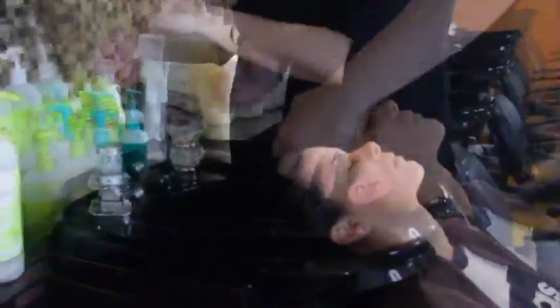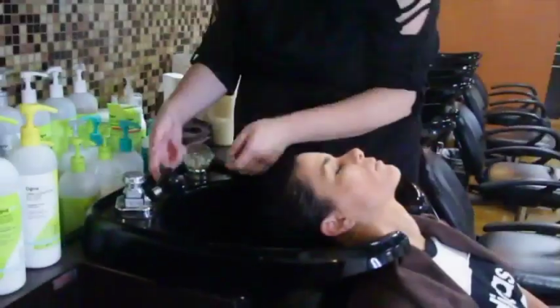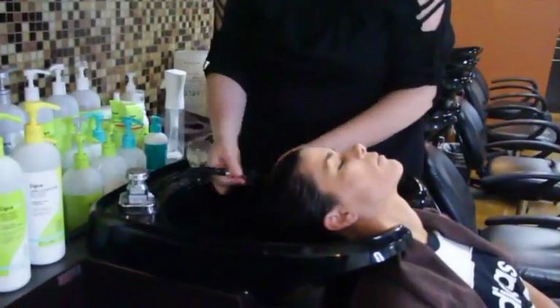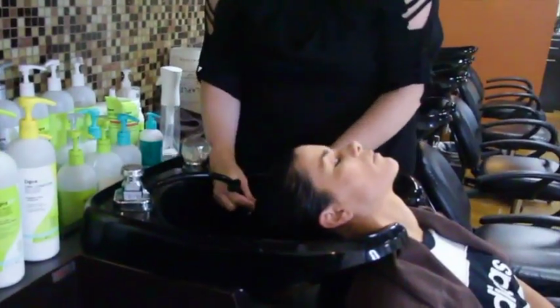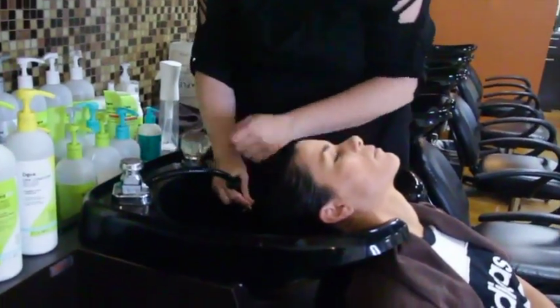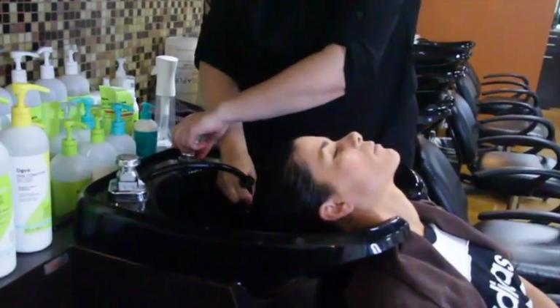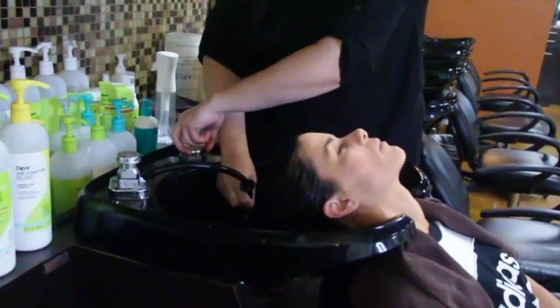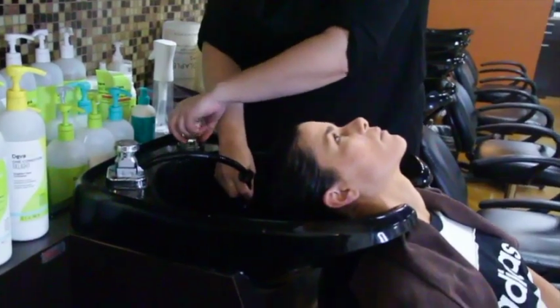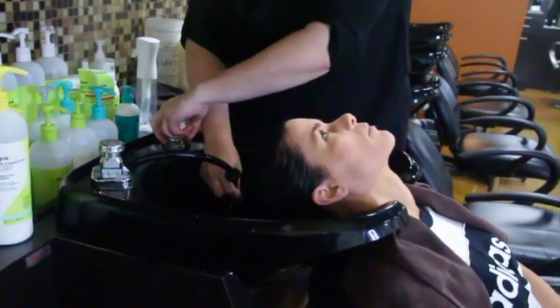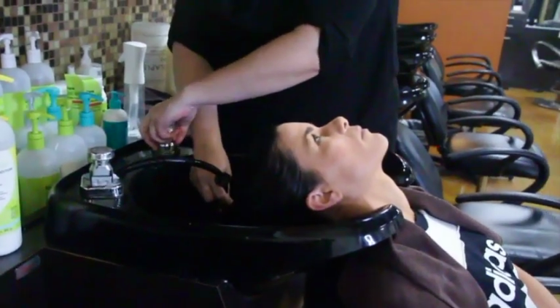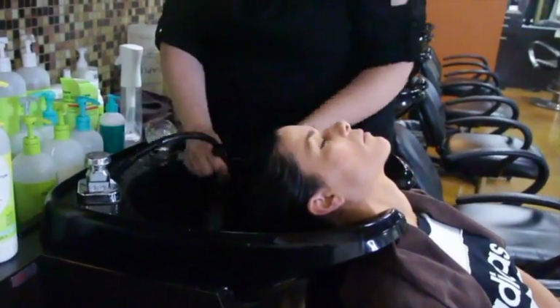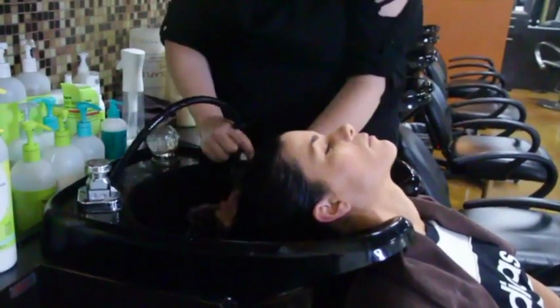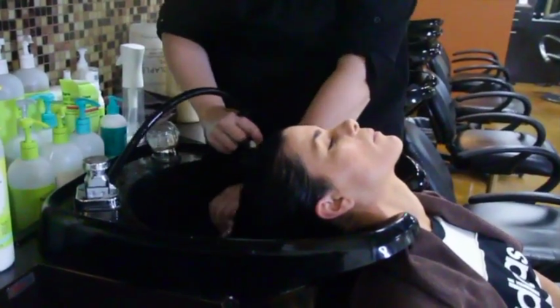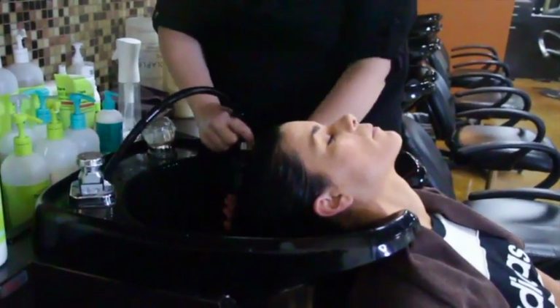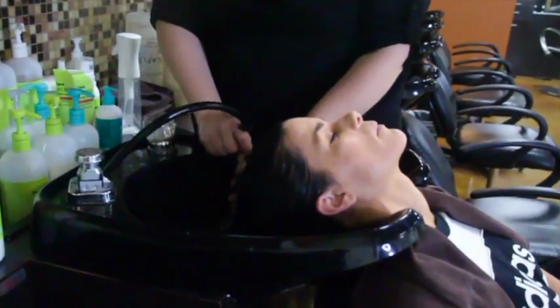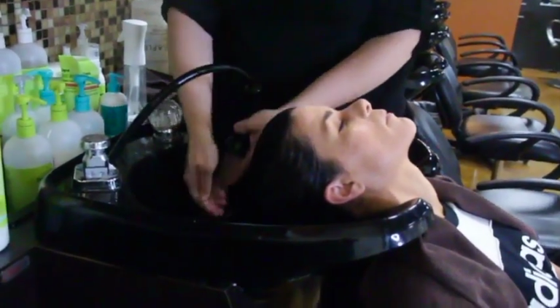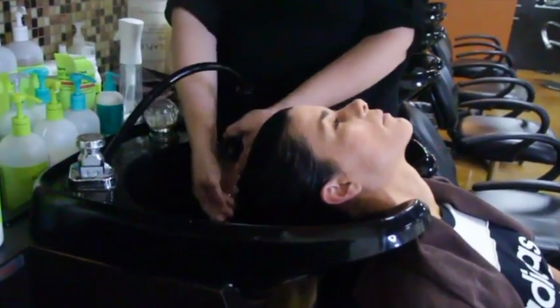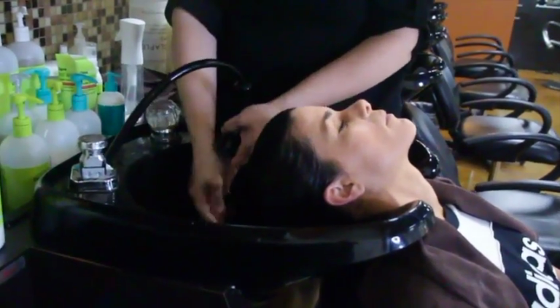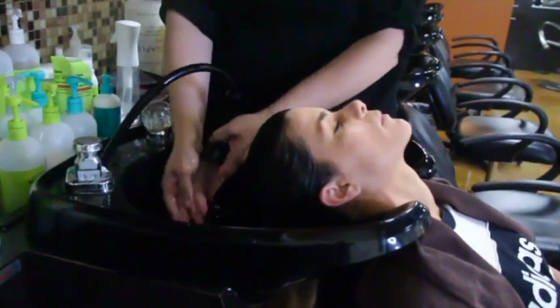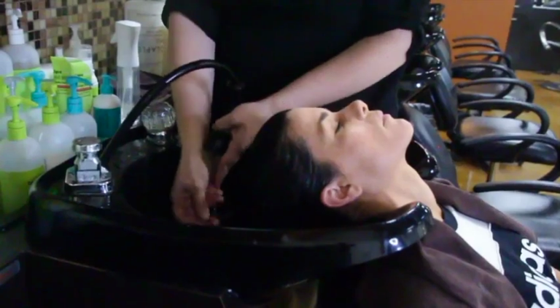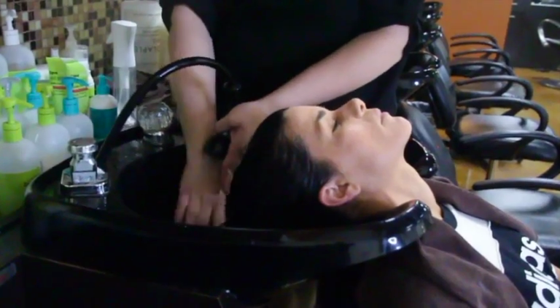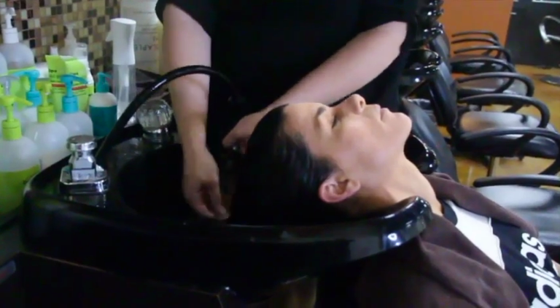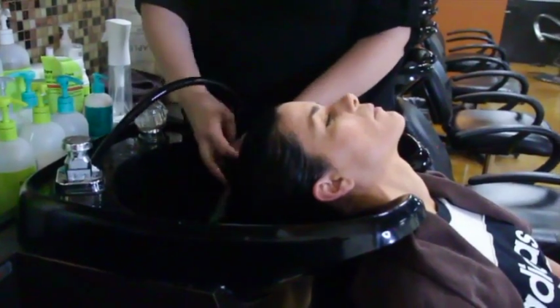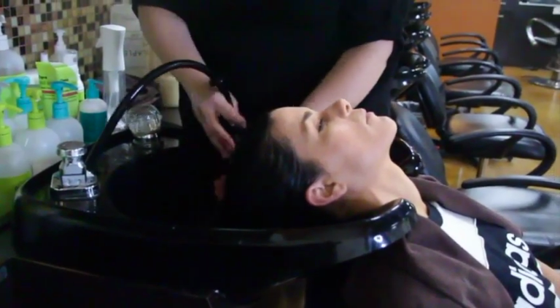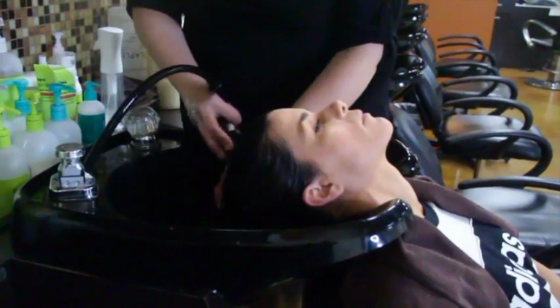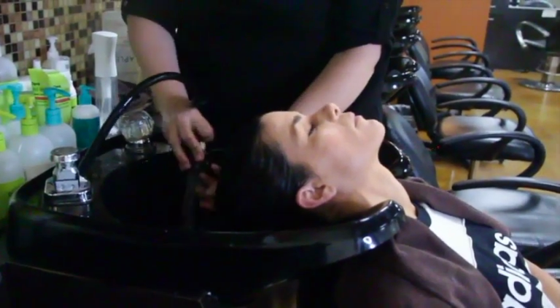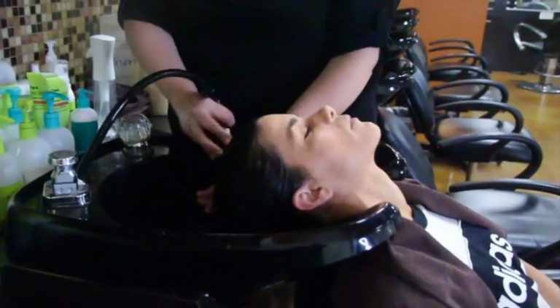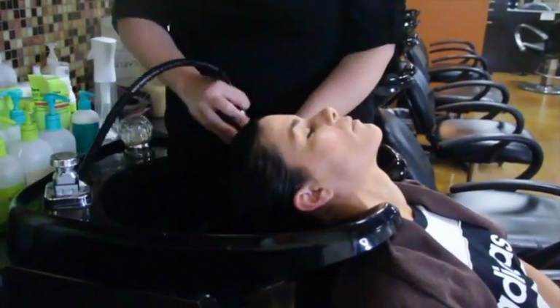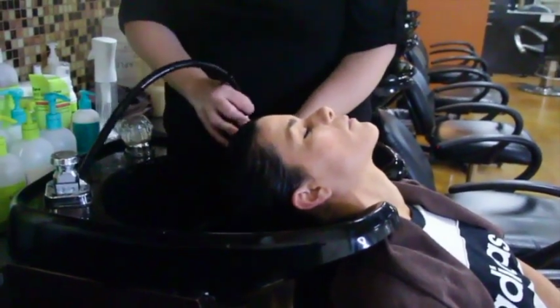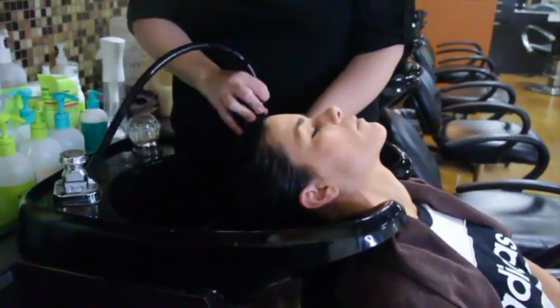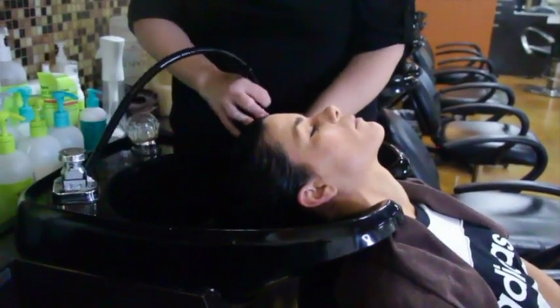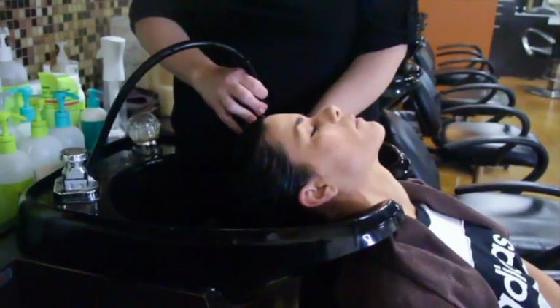I don't rinse it out 100 percent — I leave some of that conditioner in there. I'm going to rinse you with cool water because cool water seals your cuticle and holds that conditioner in.